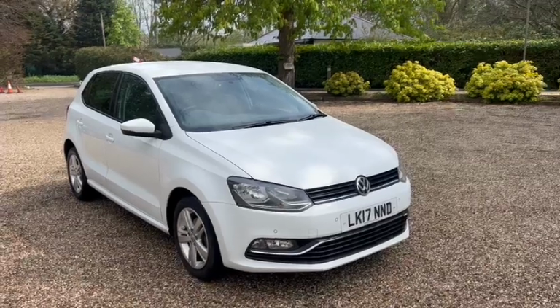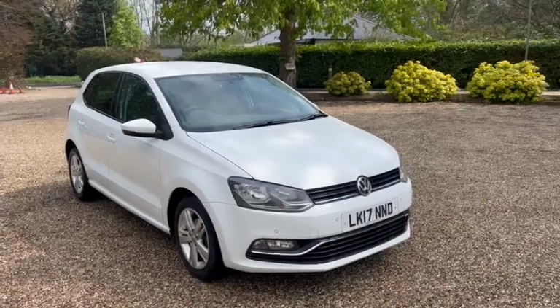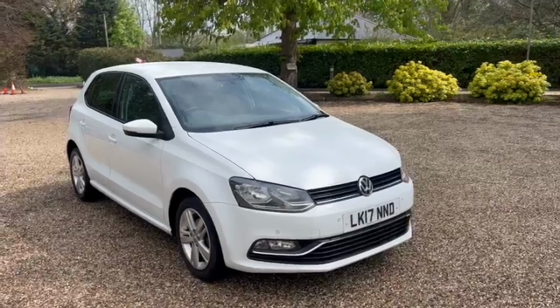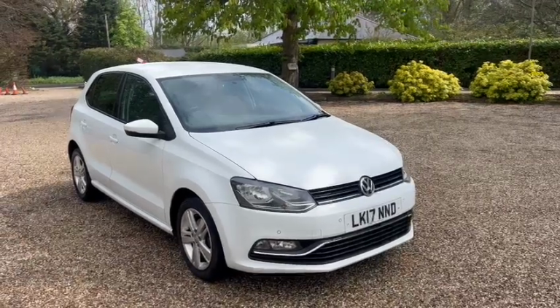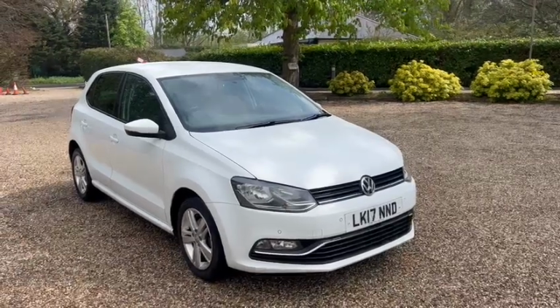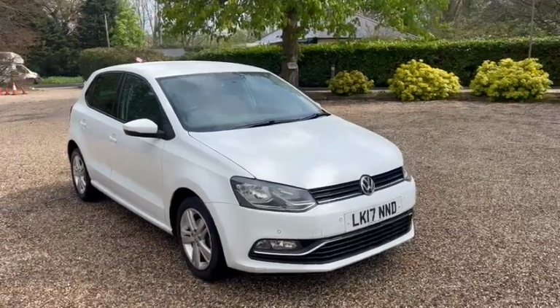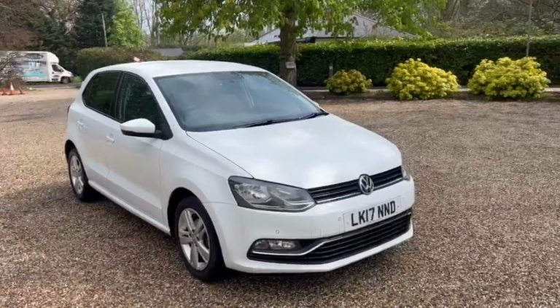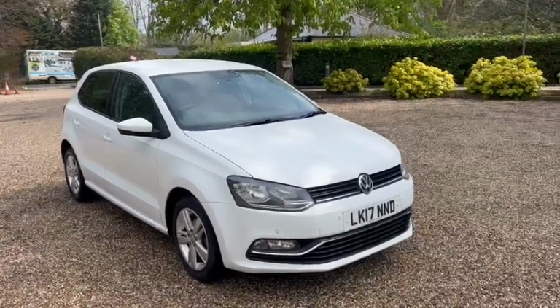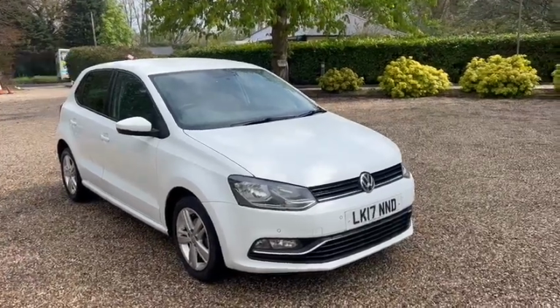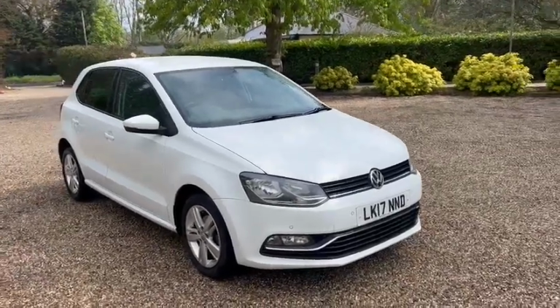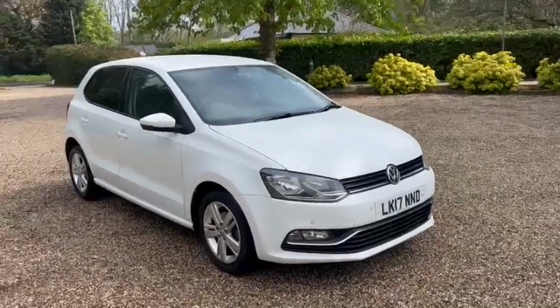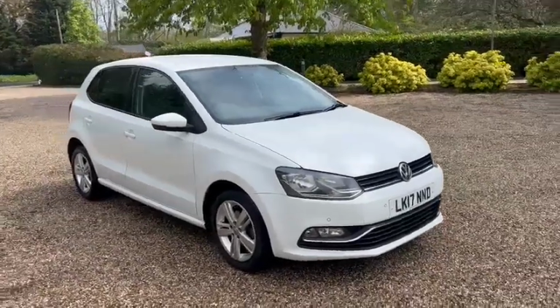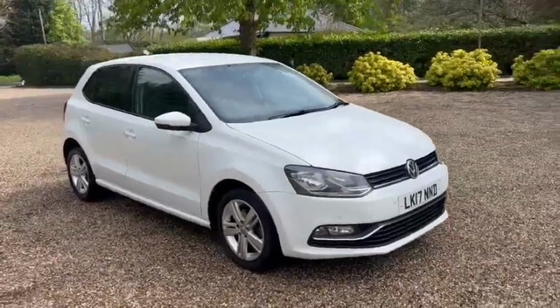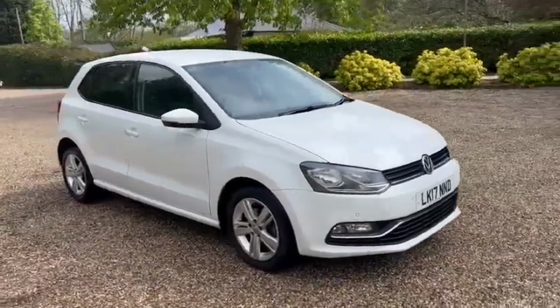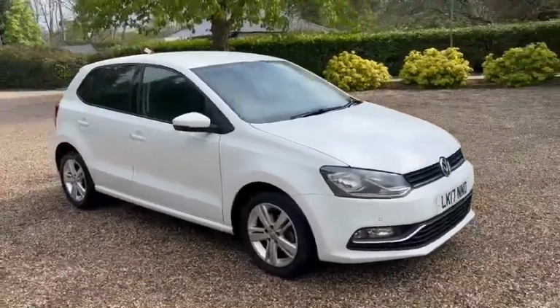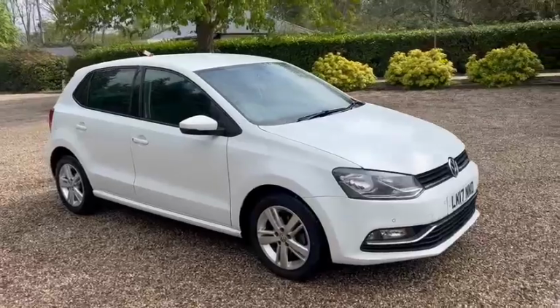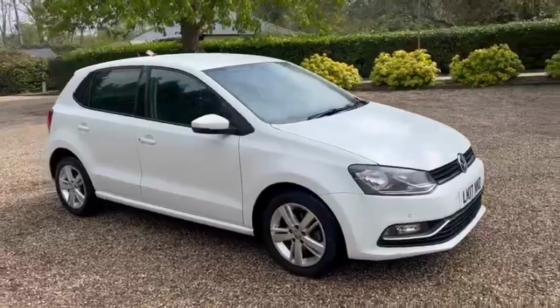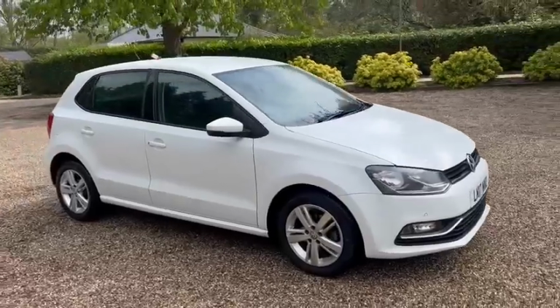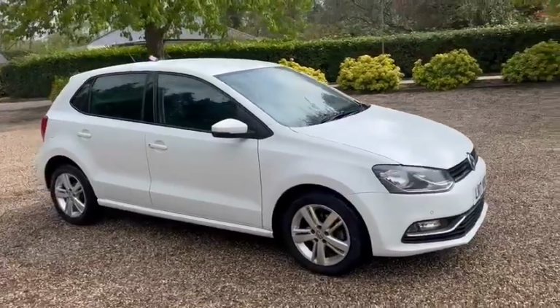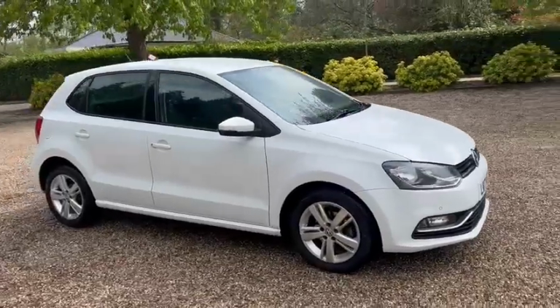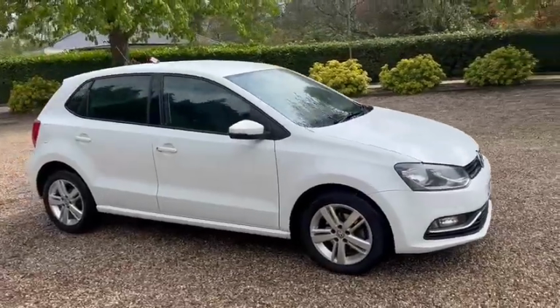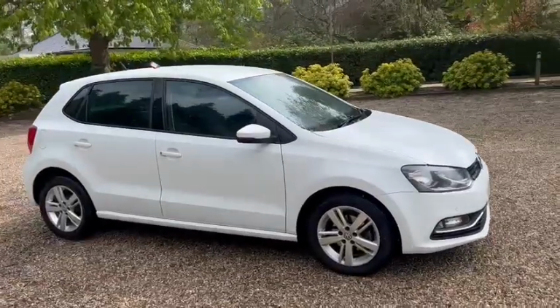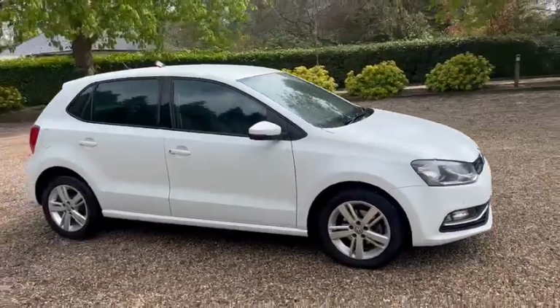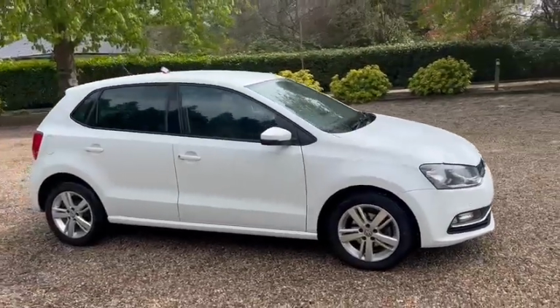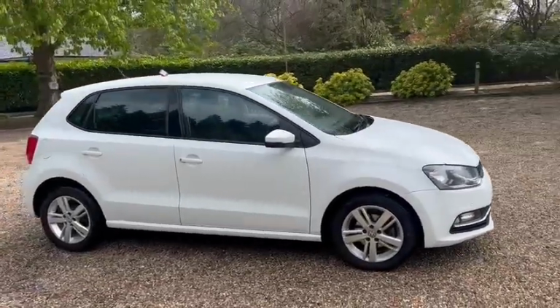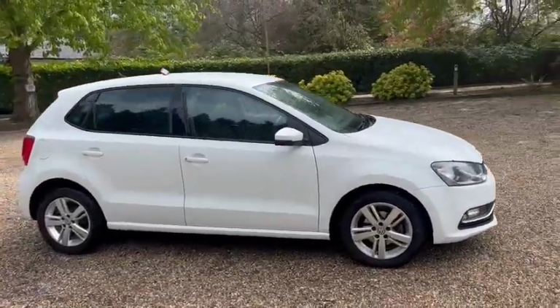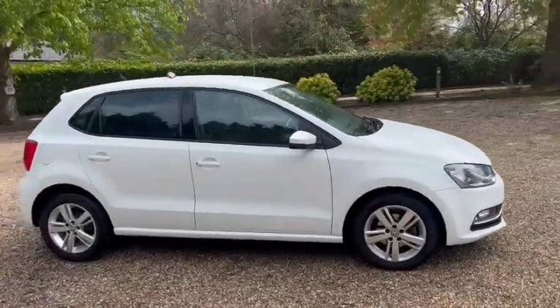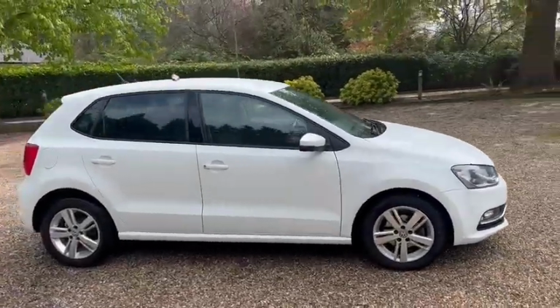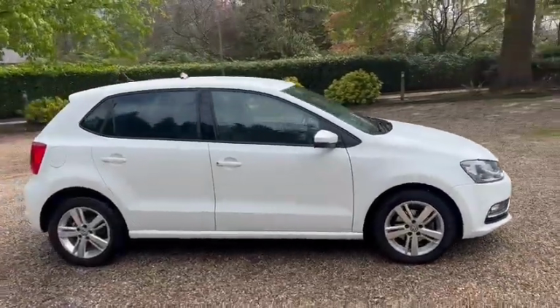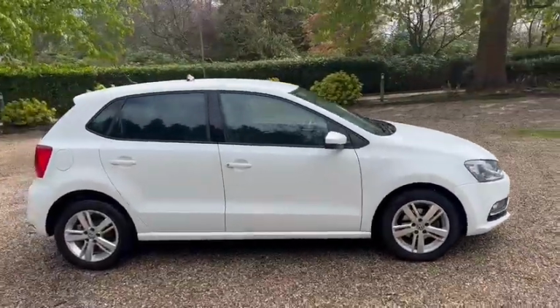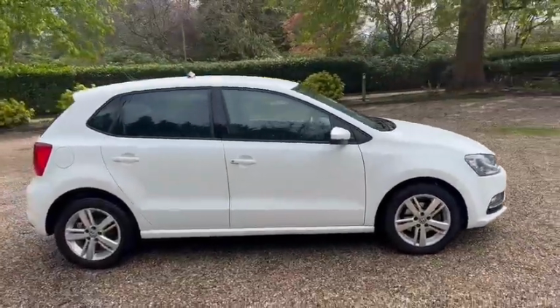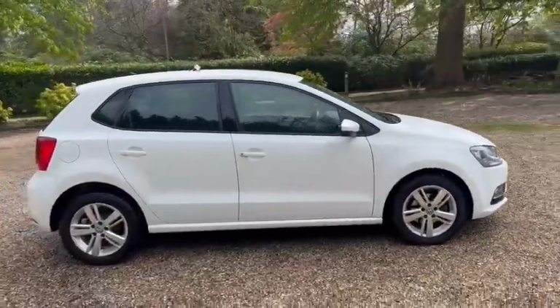Hi, Barn Cars Brentwood. Here to offer this 2017 Volkswagen Polo Match Edition.